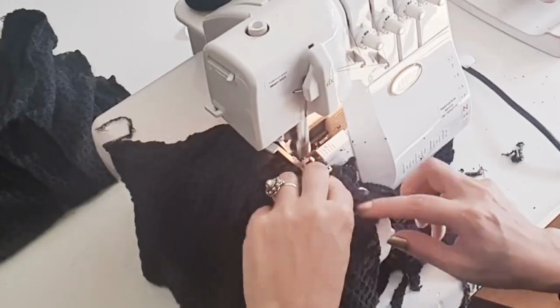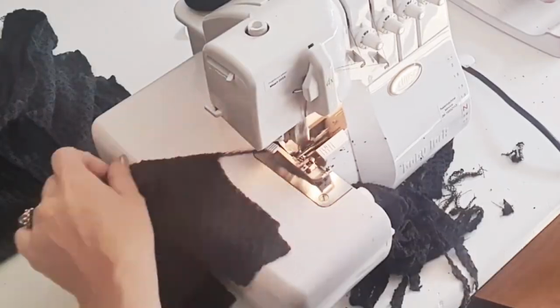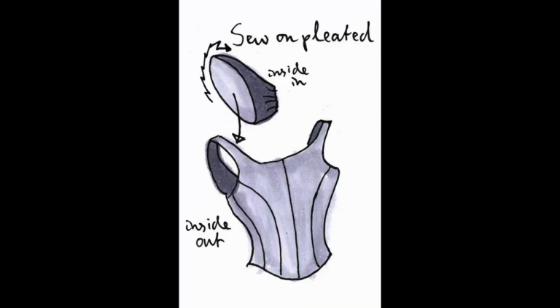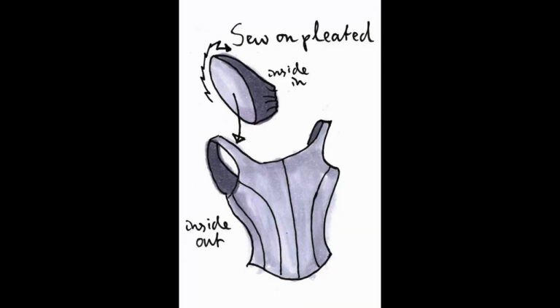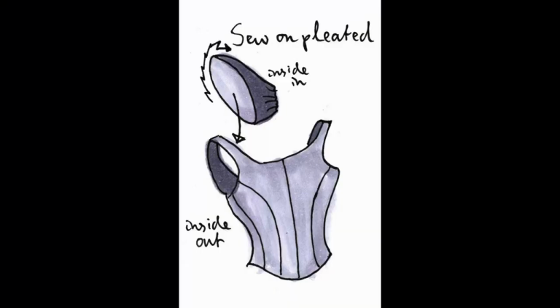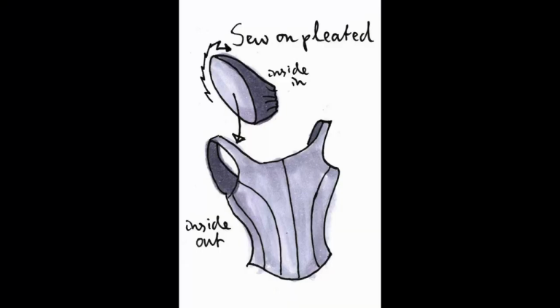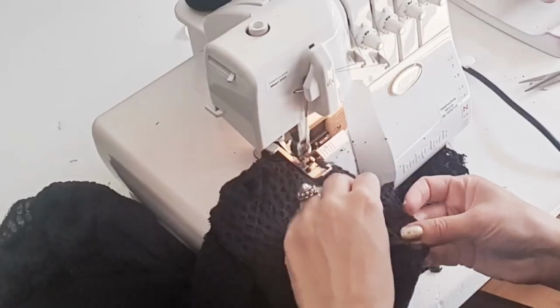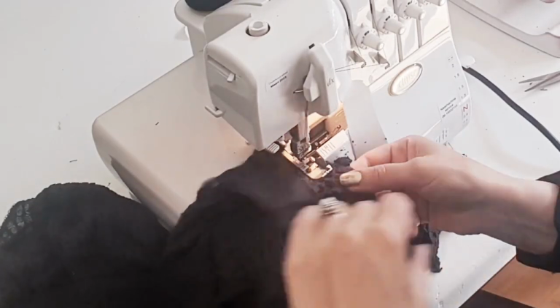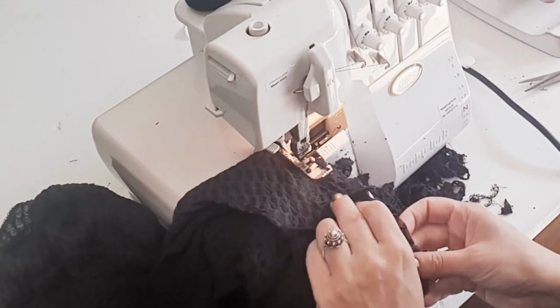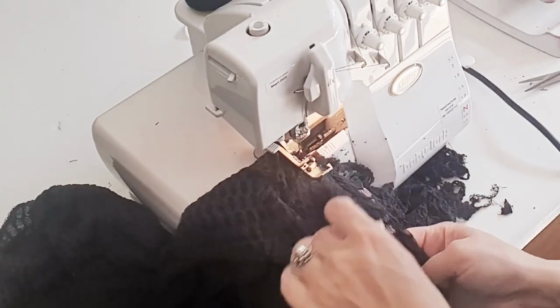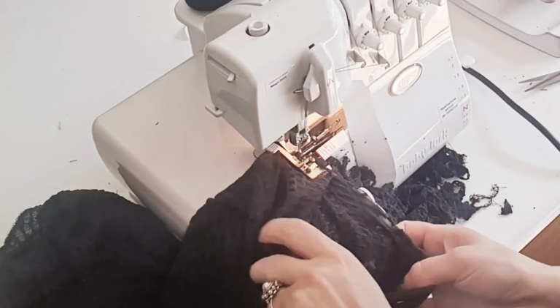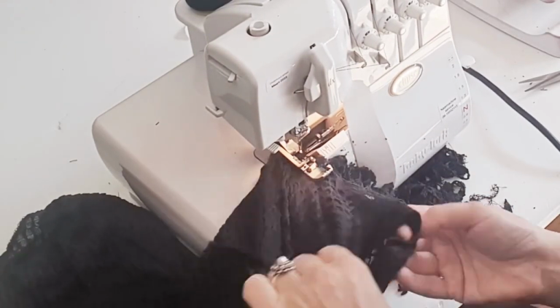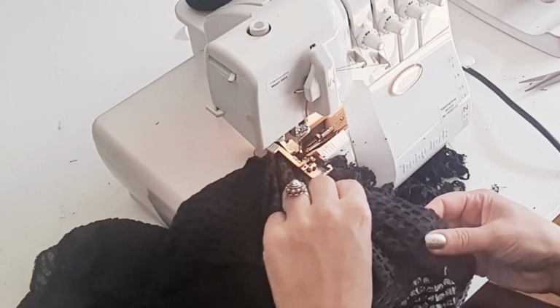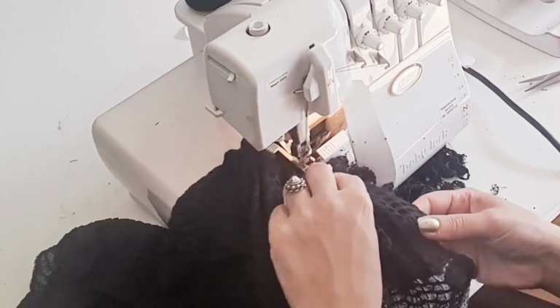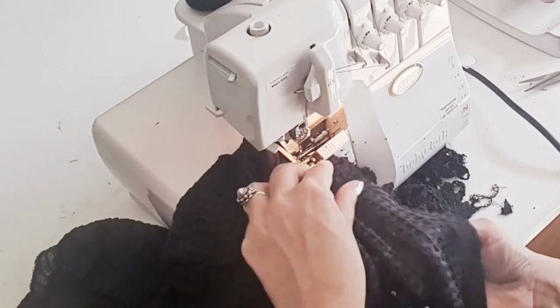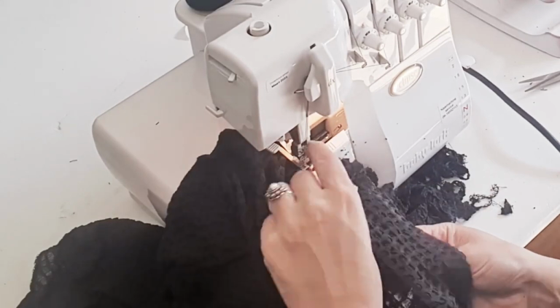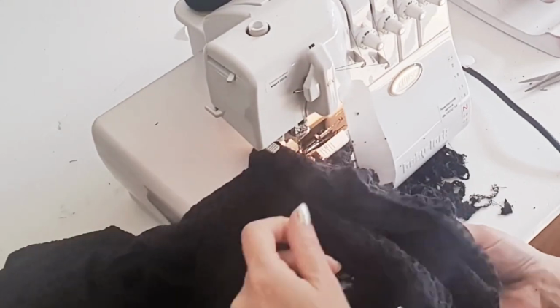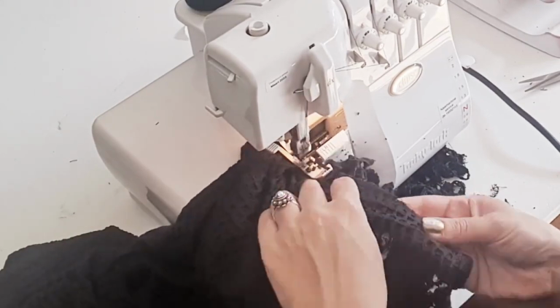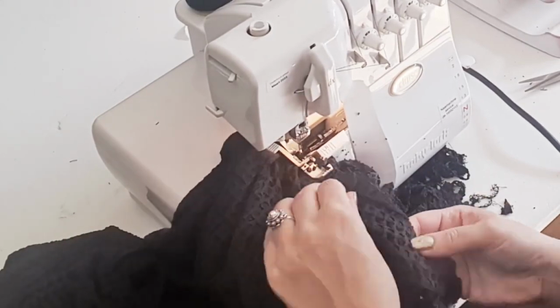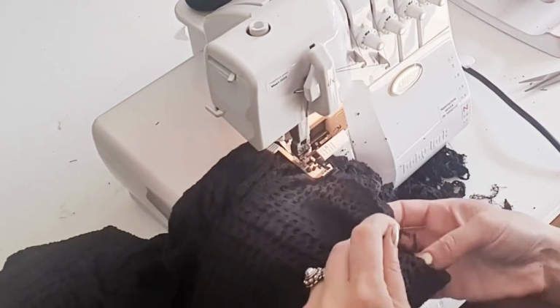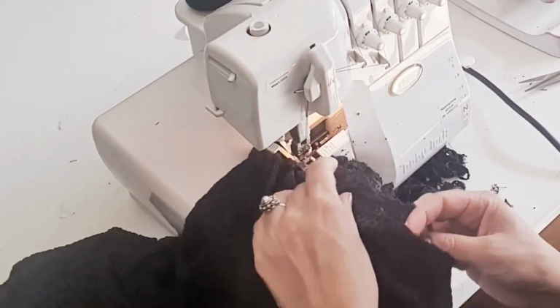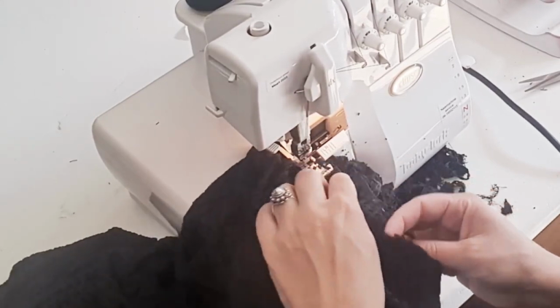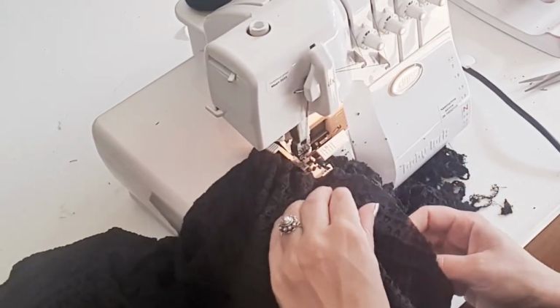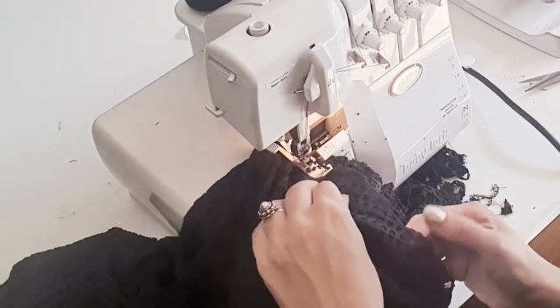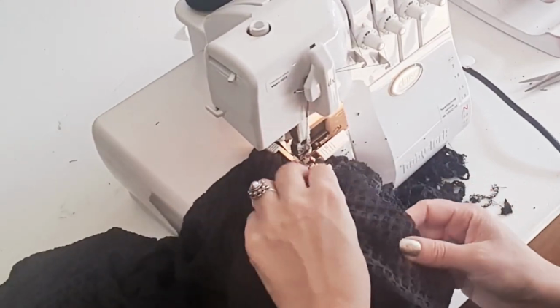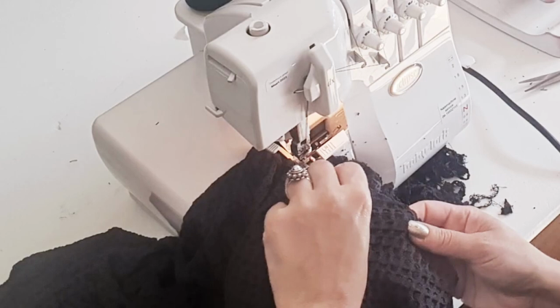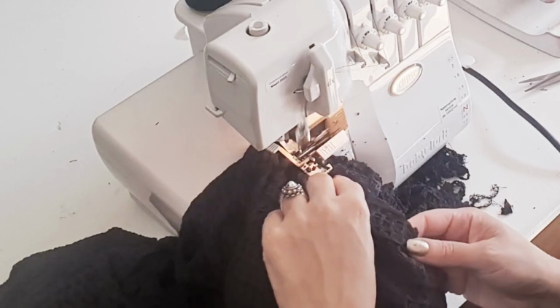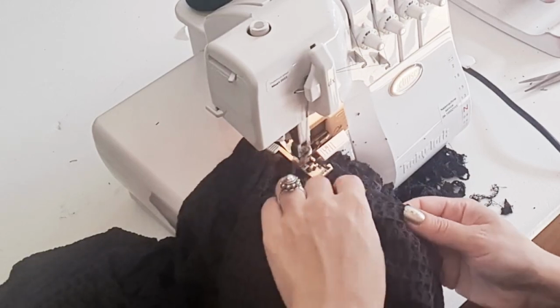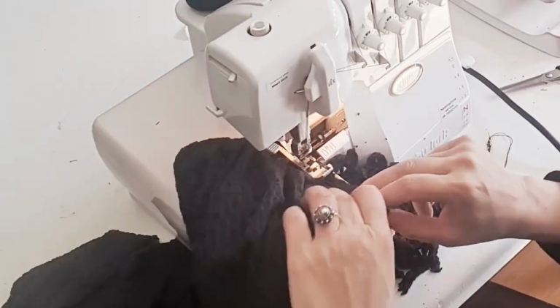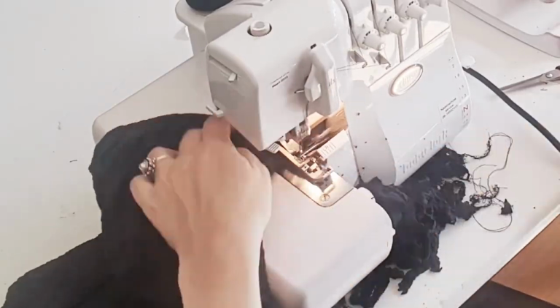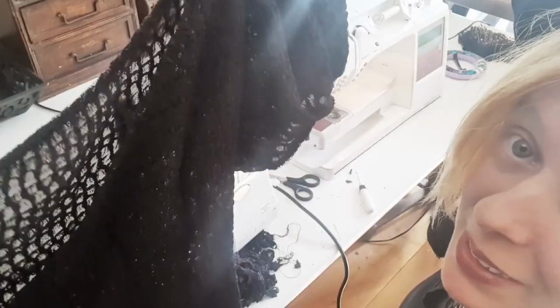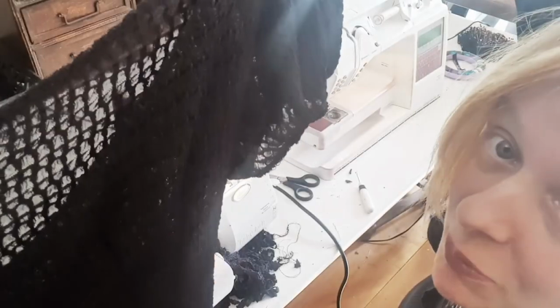I'm sewing the puff sleeve onto the bodice. Cutting somewhere.